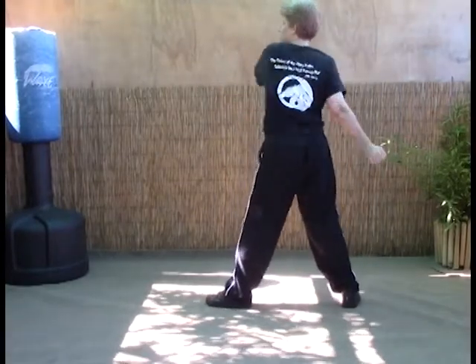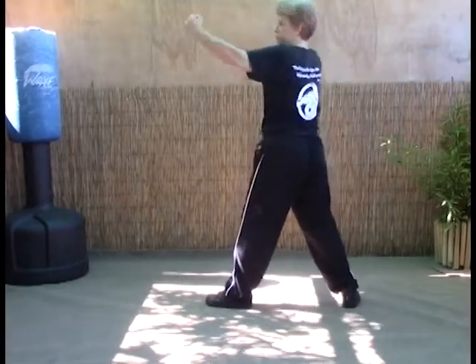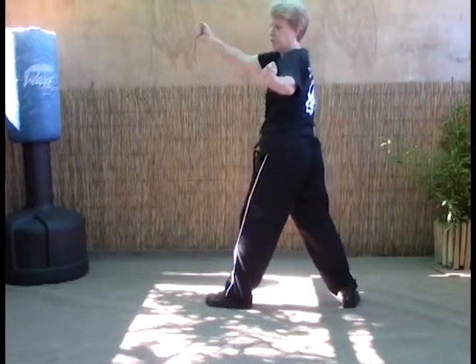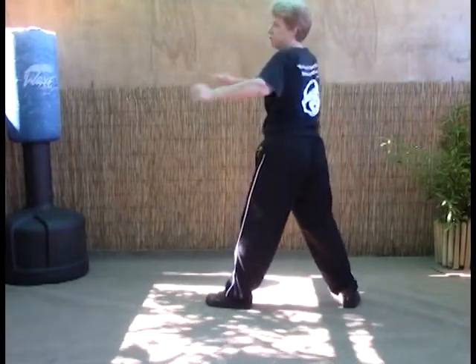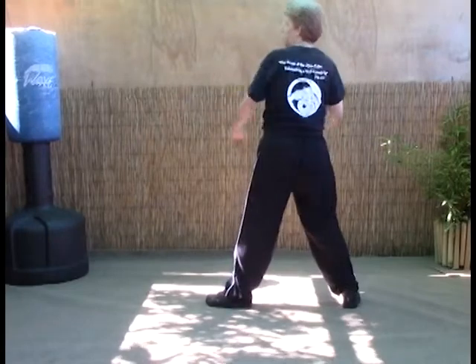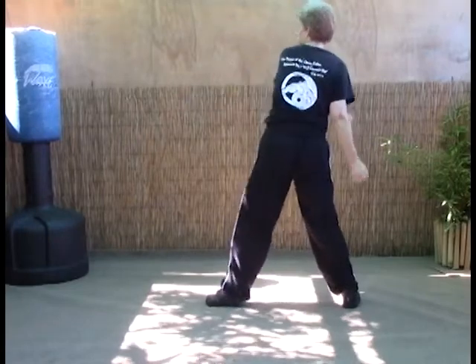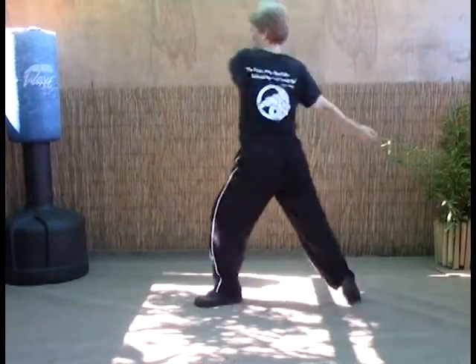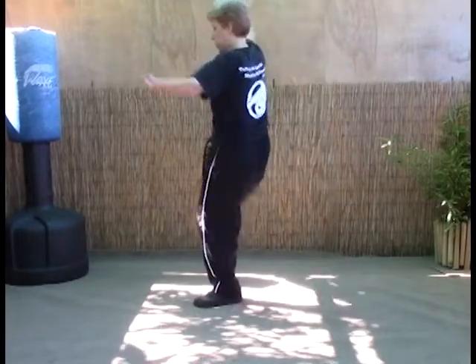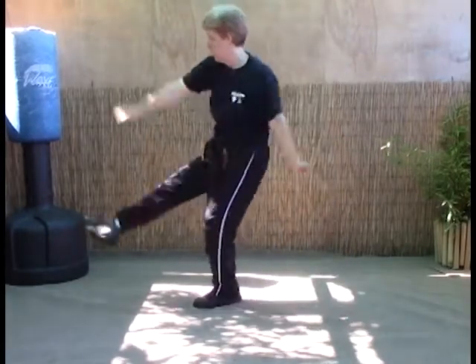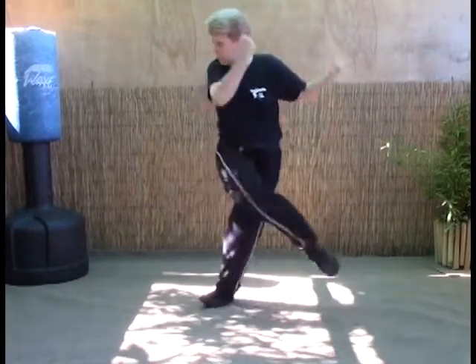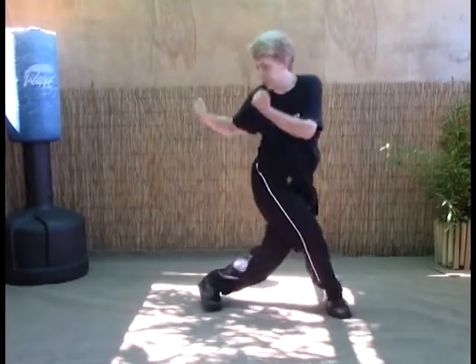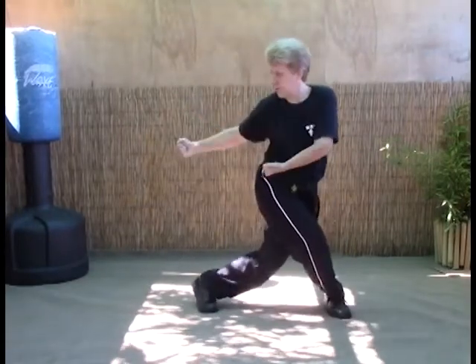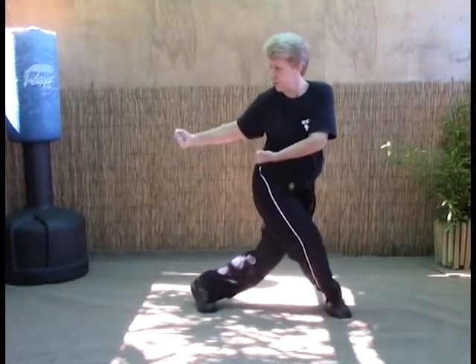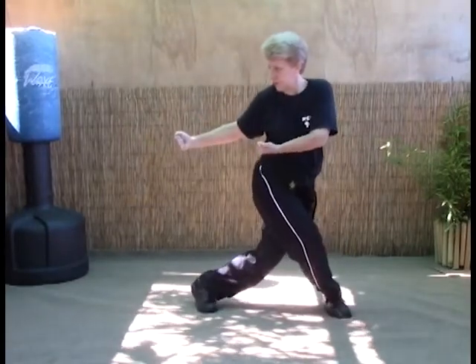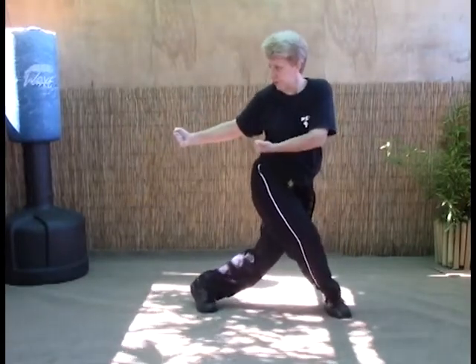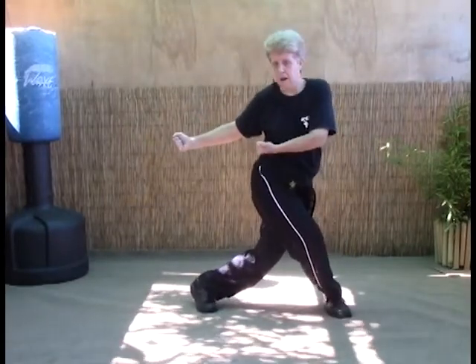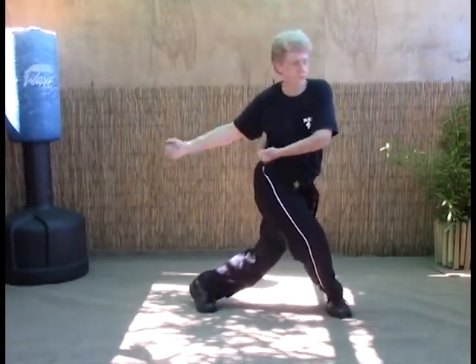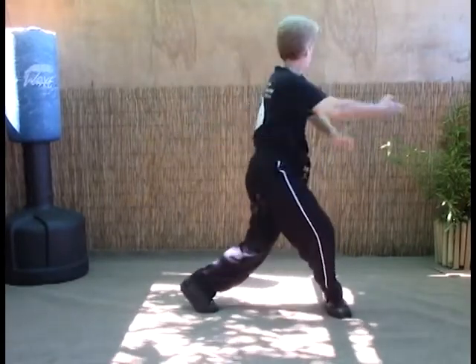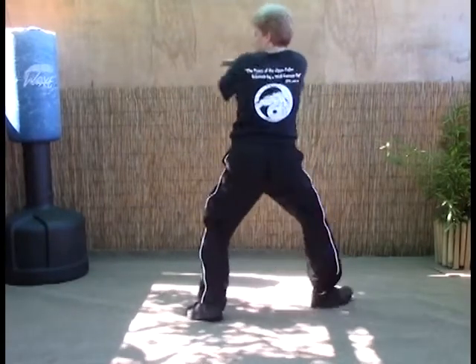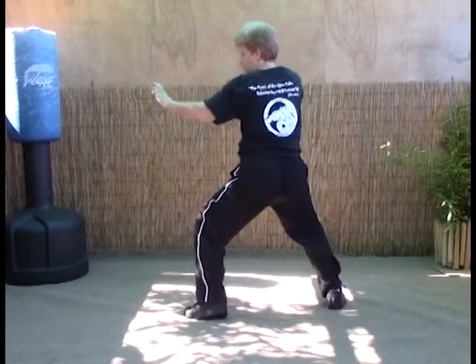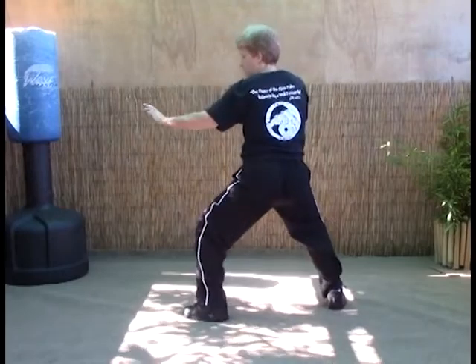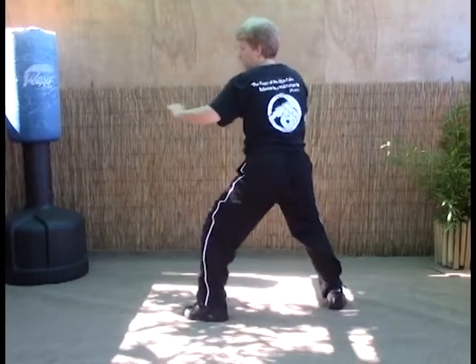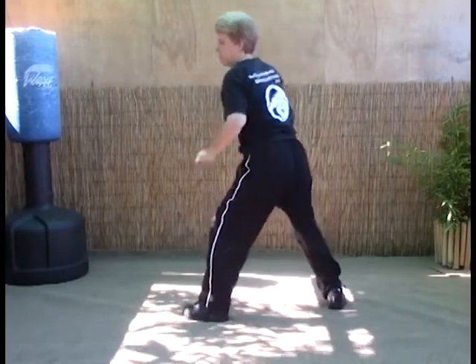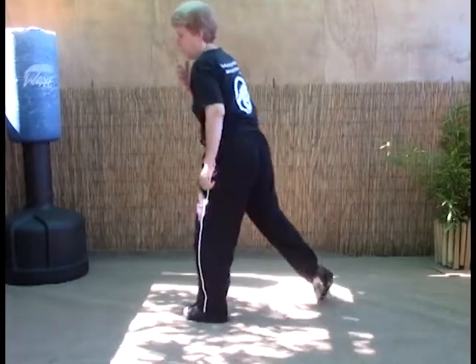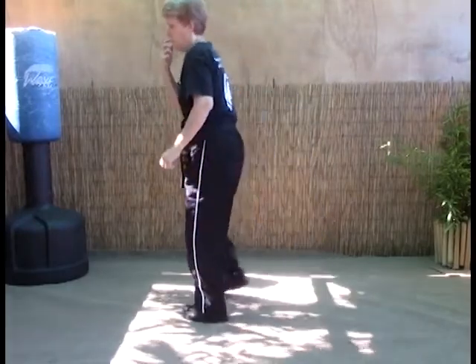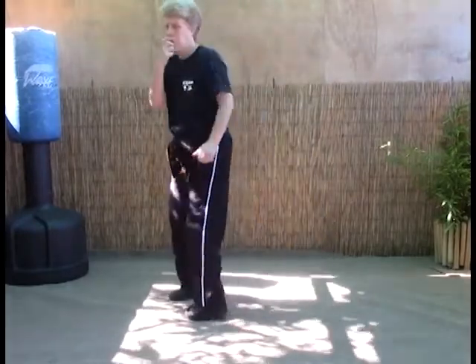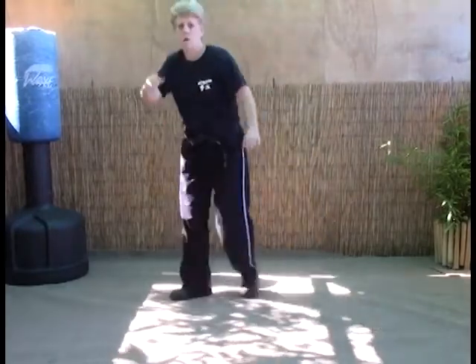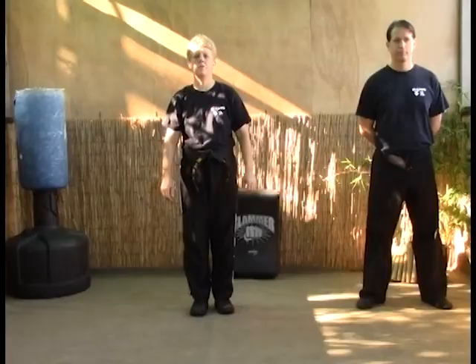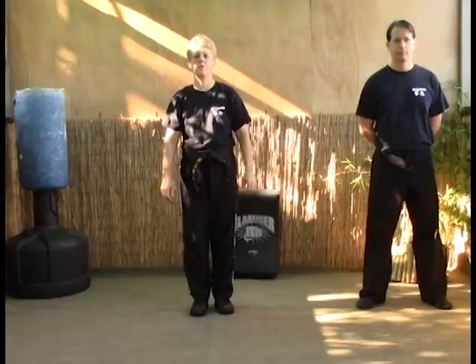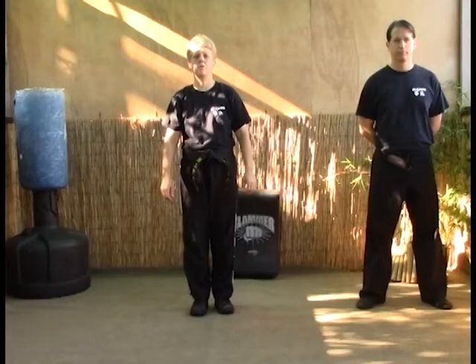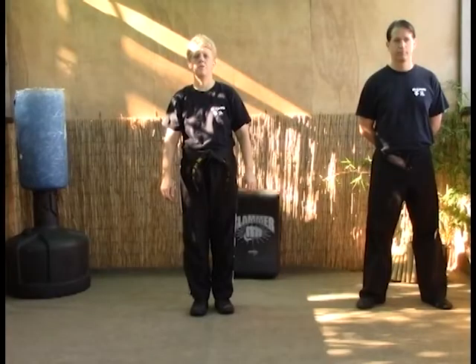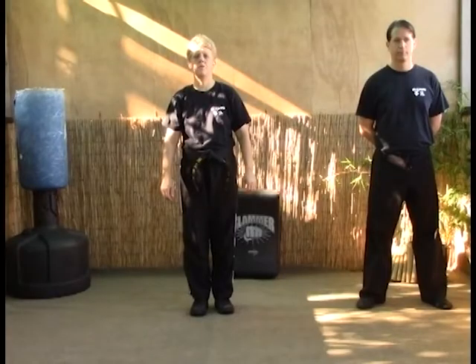So these swings can be blocks or strikes. Sweep the foot, get them off balance, and pivot out. That's Turning the Handle.